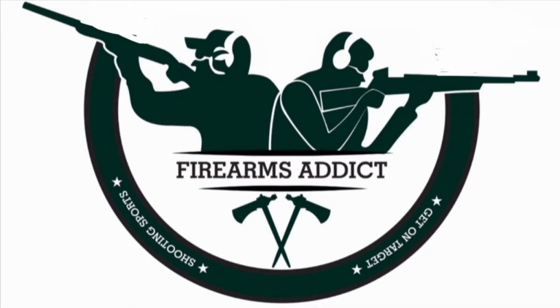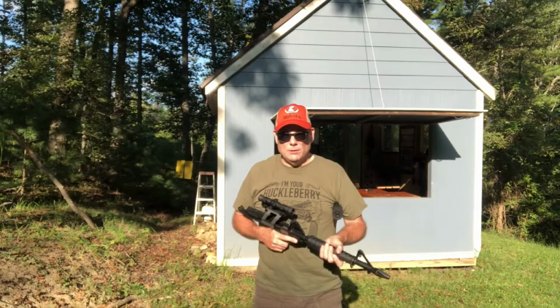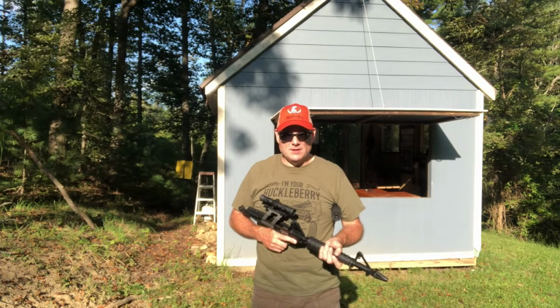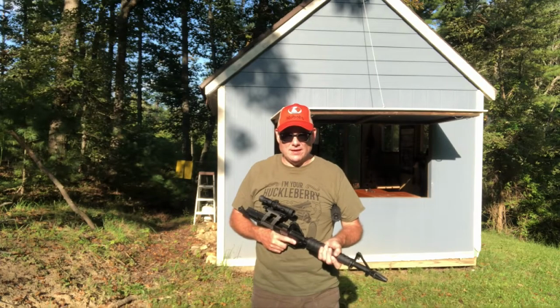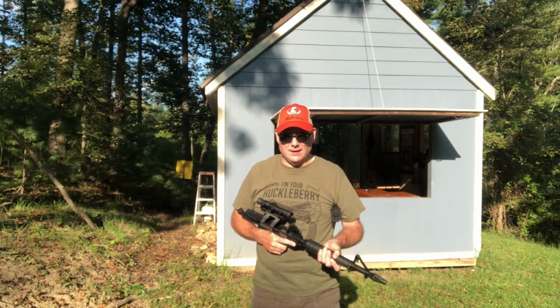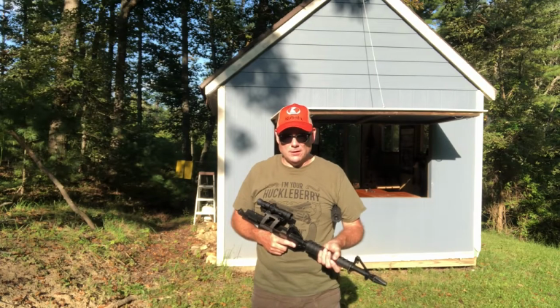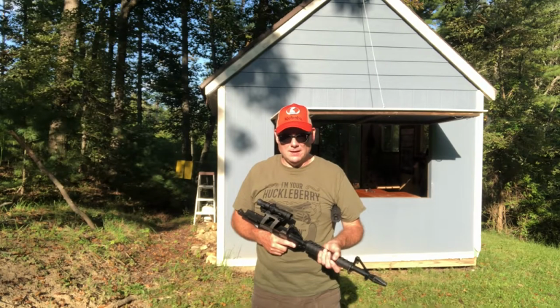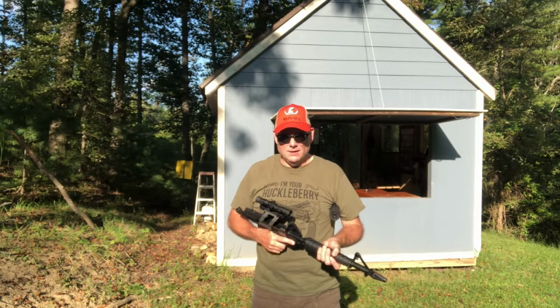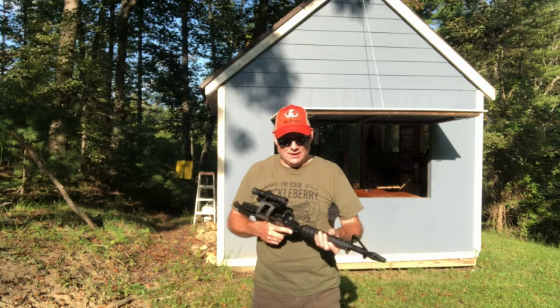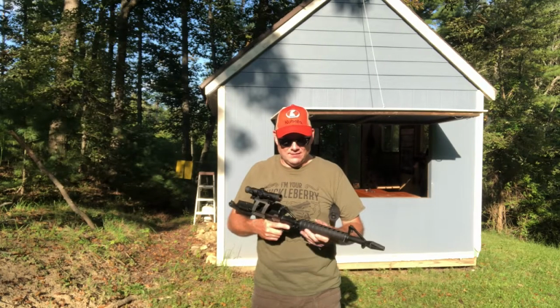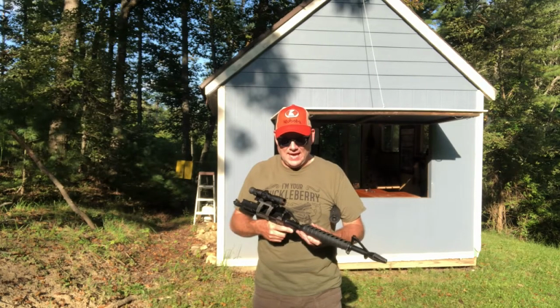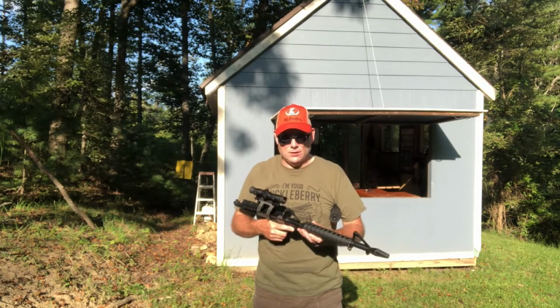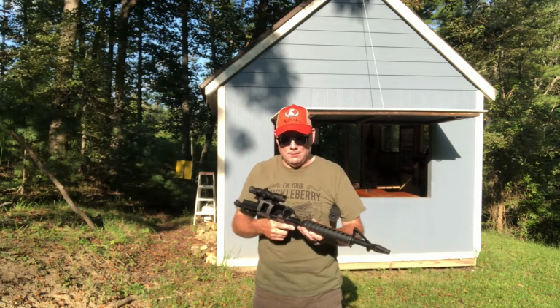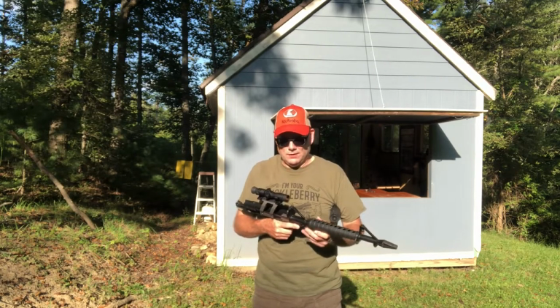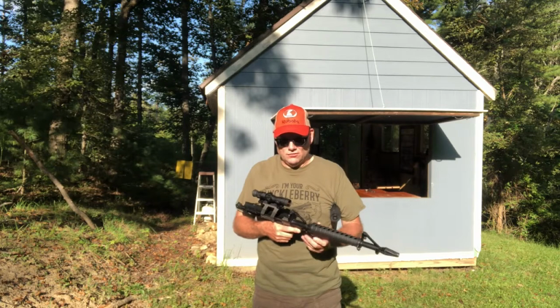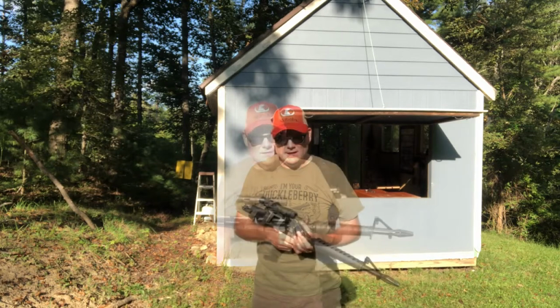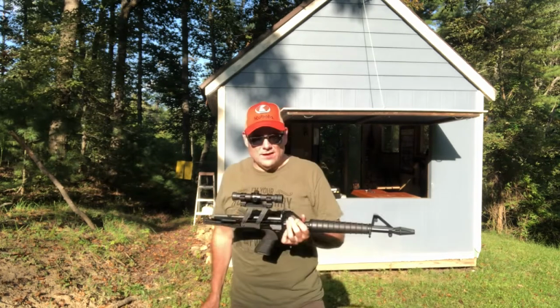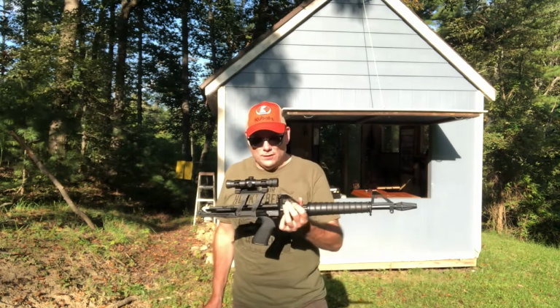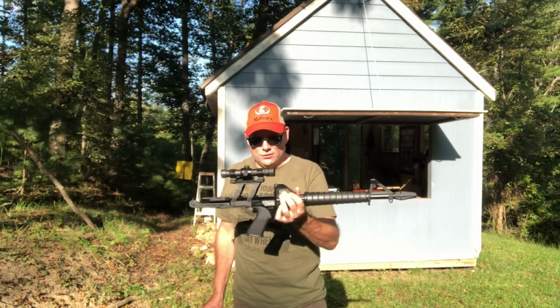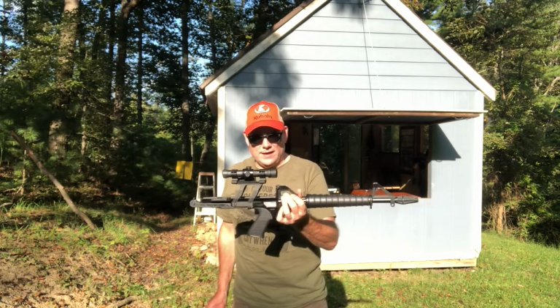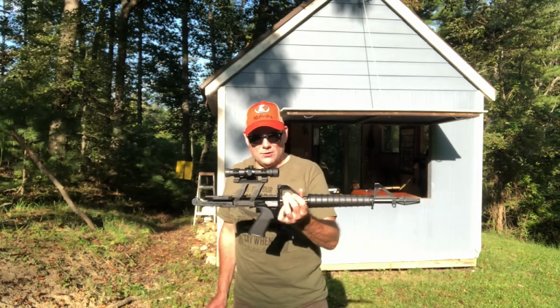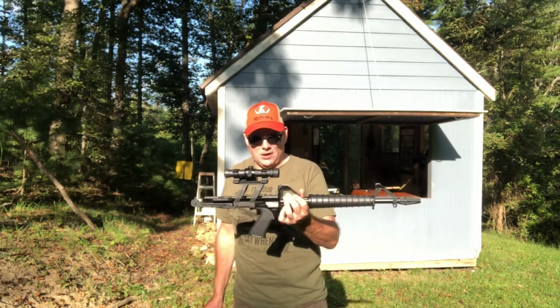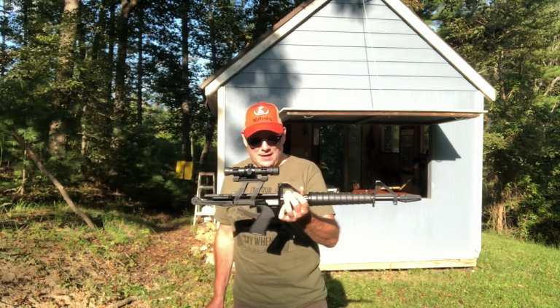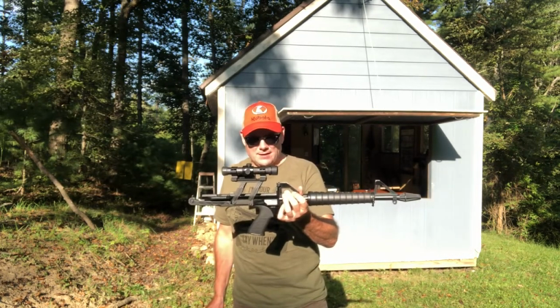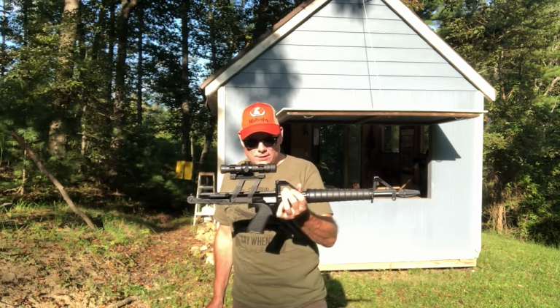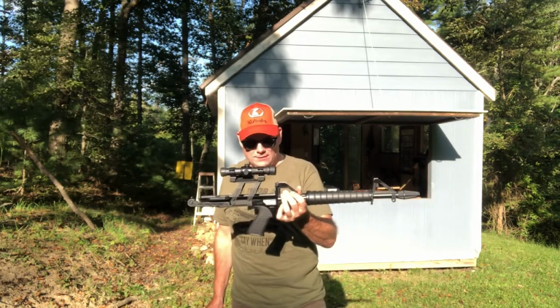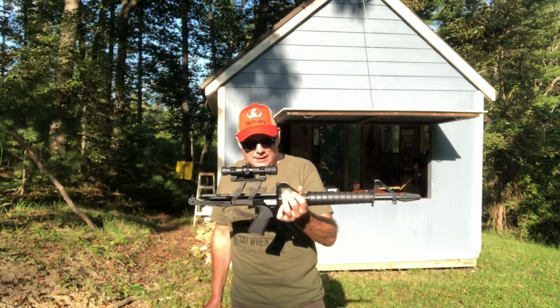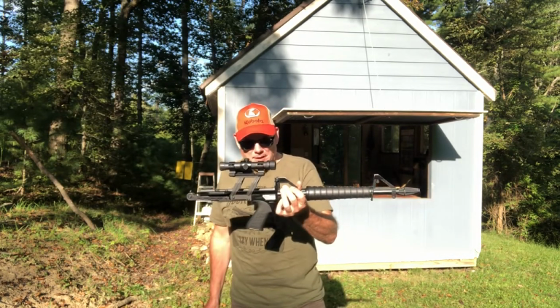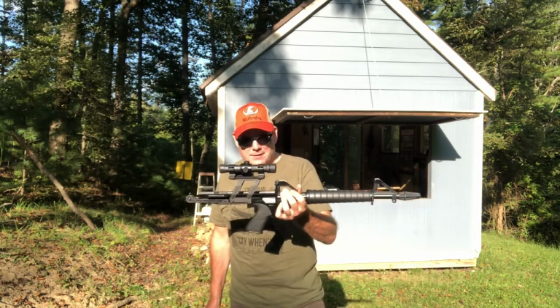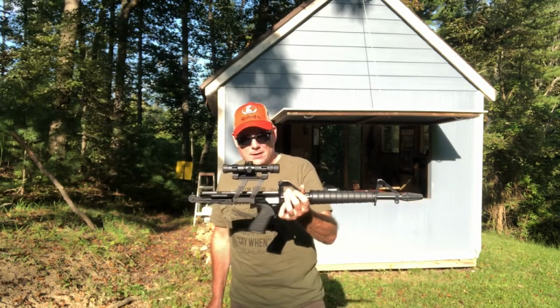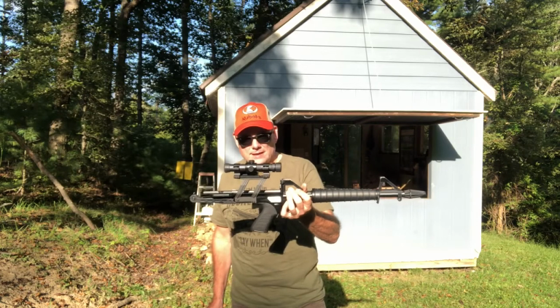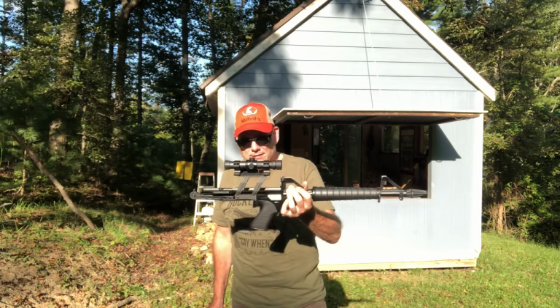Welcome to the channel. Today we're going to be checking out the Calico M100. This is a 22 caliber semi-automatic rifle made by a company called Calico.